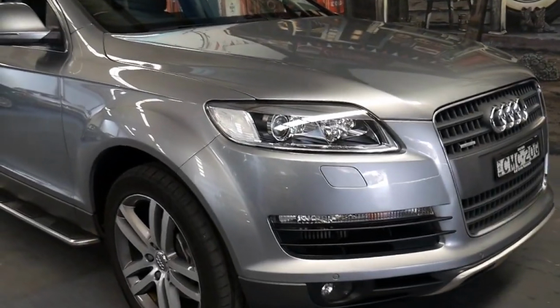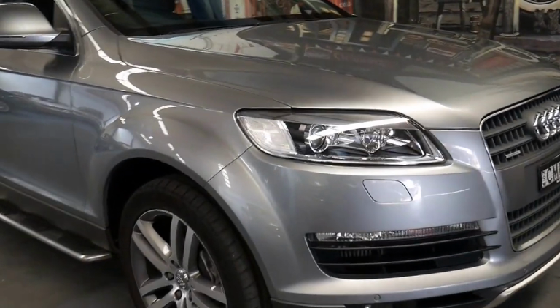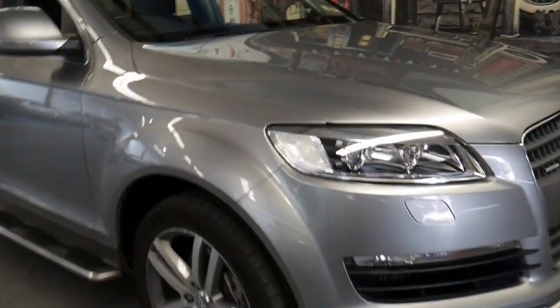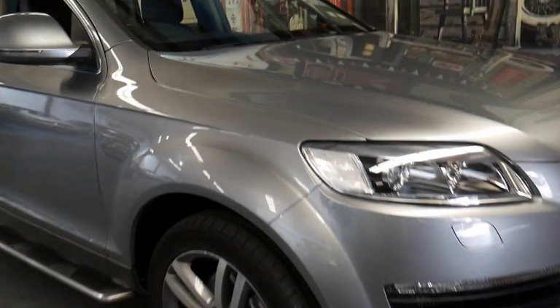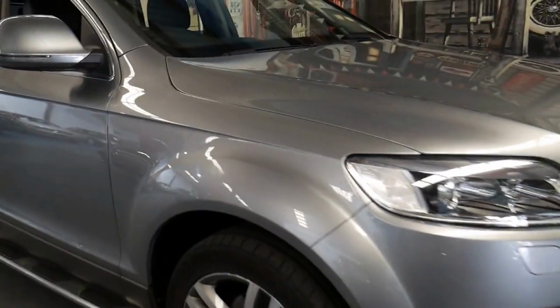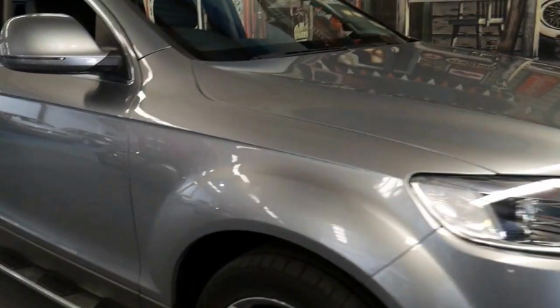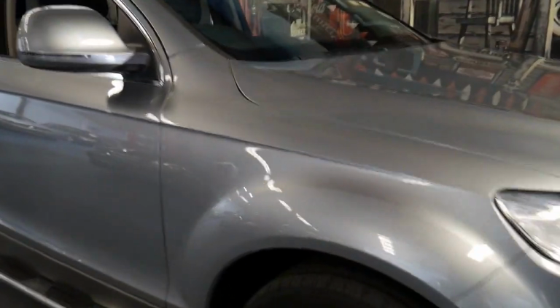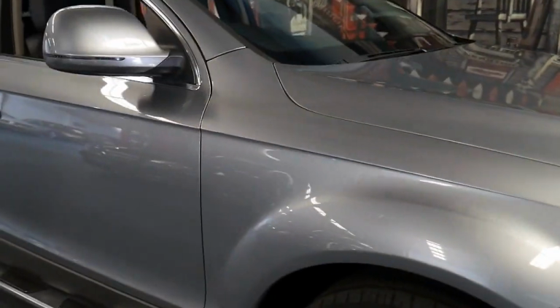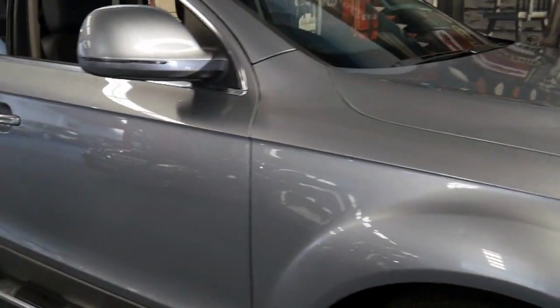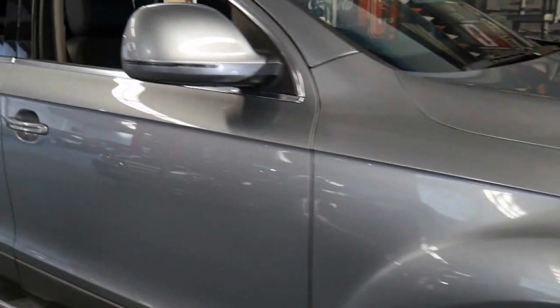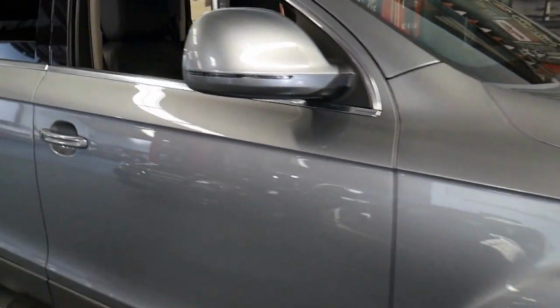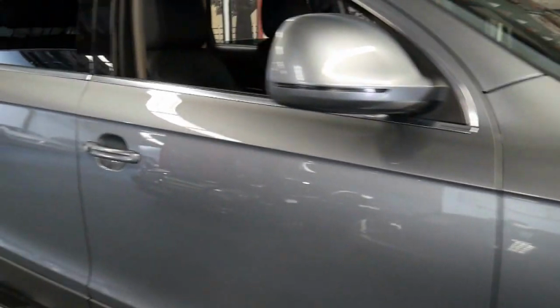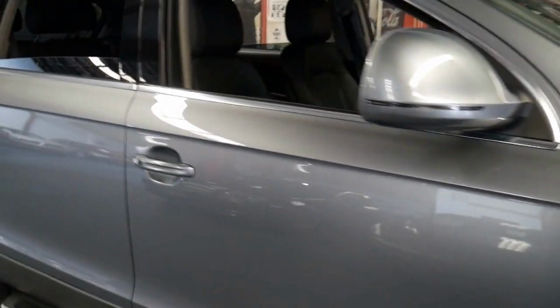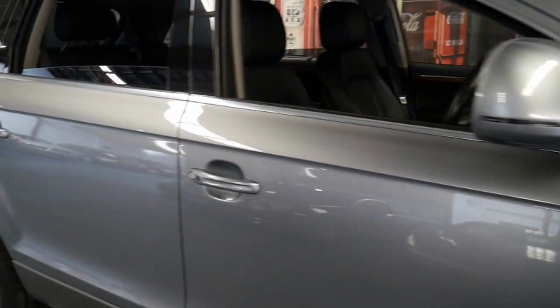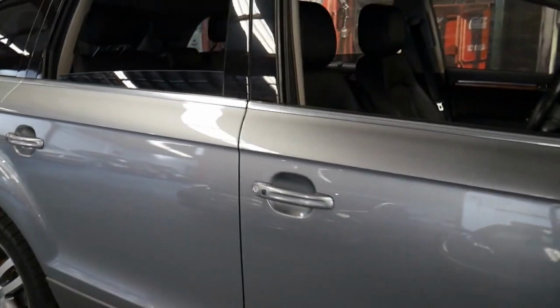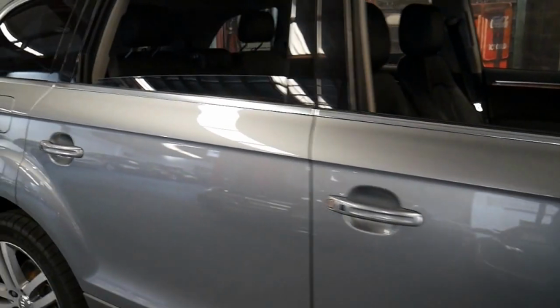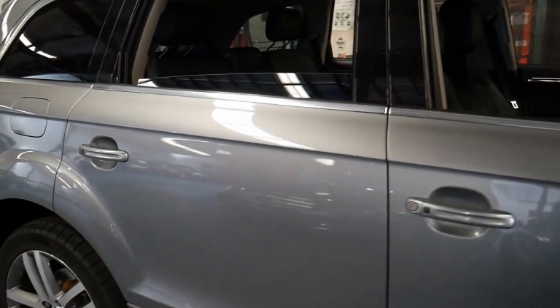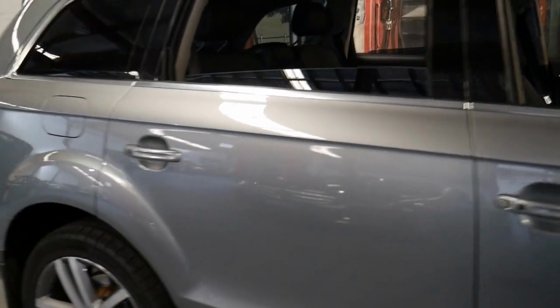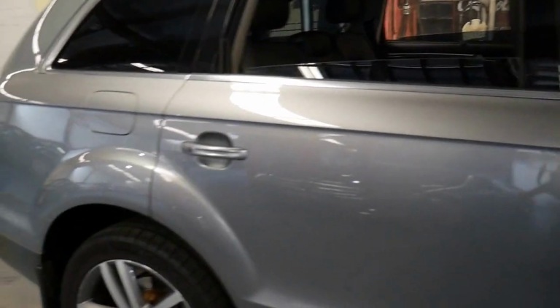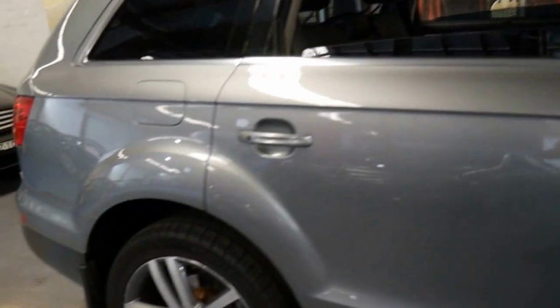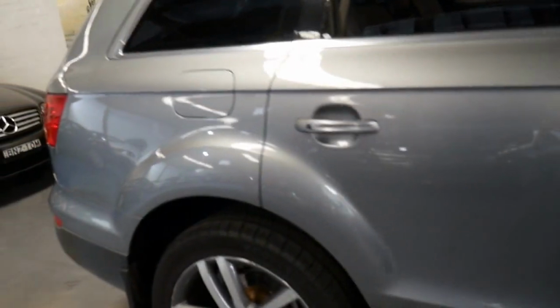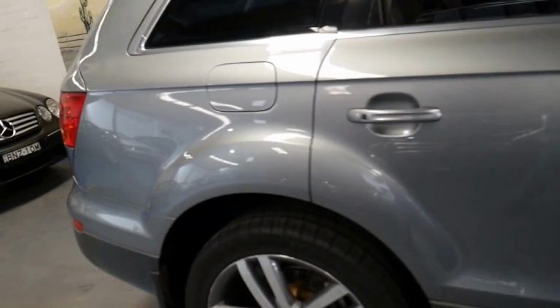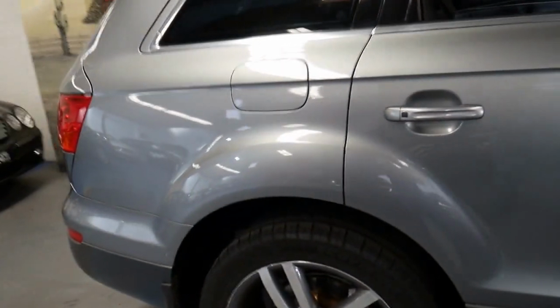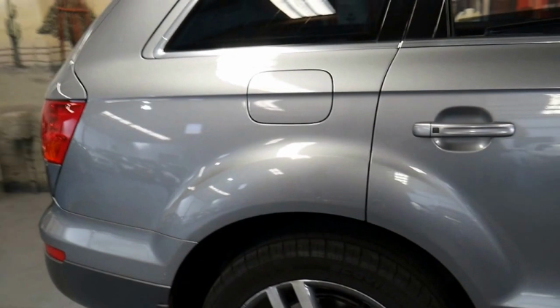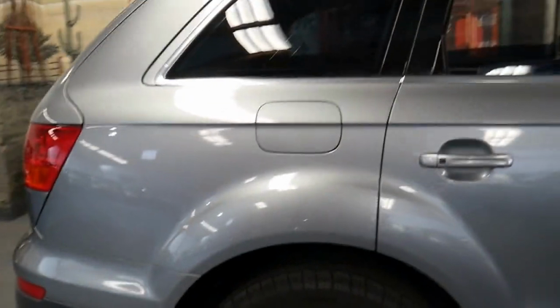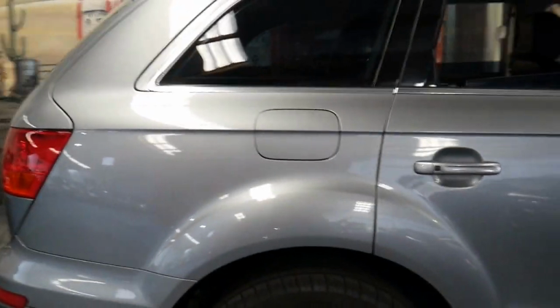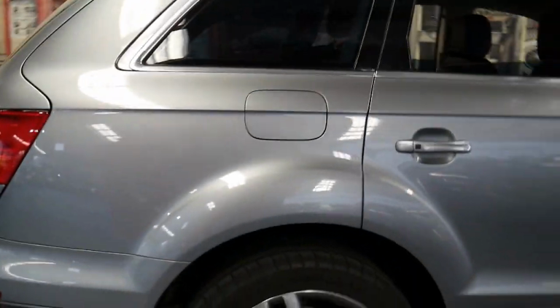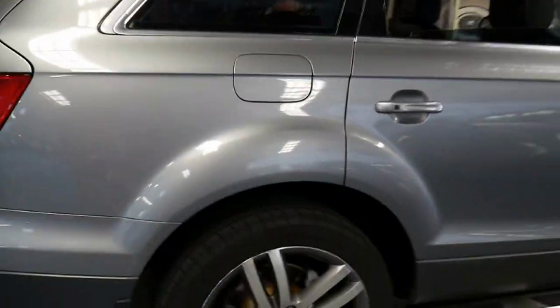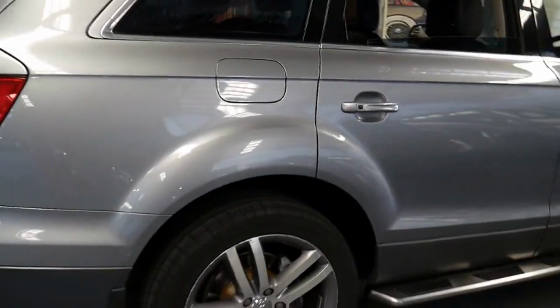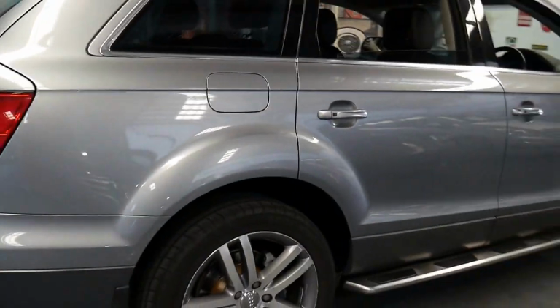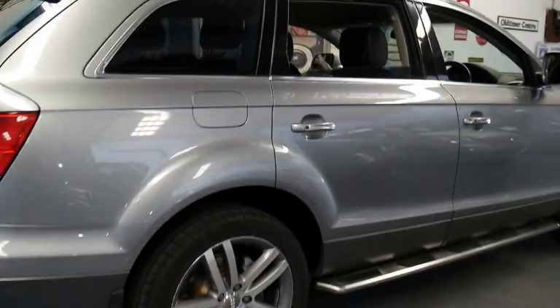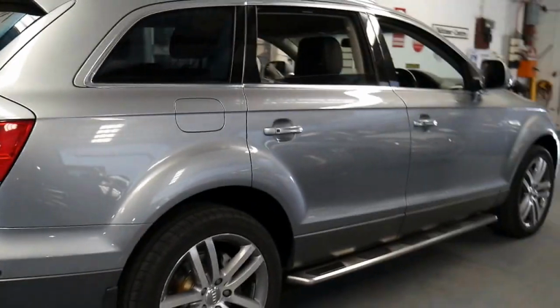Hi and welcome to the Old Timer Centre. My name is Philip Tarrant and I'm going to have a talk to you about this very nice 2007 Audi Q7.